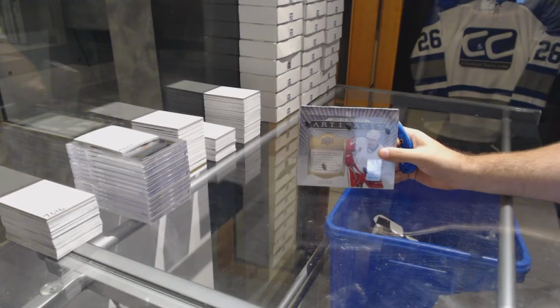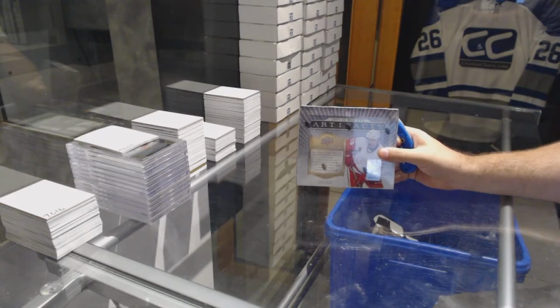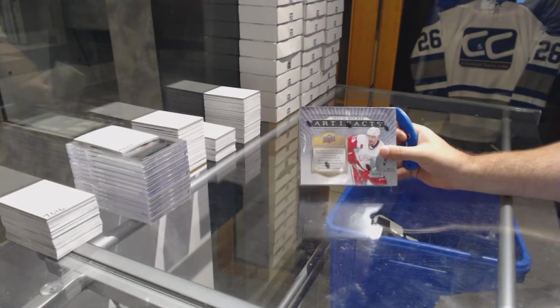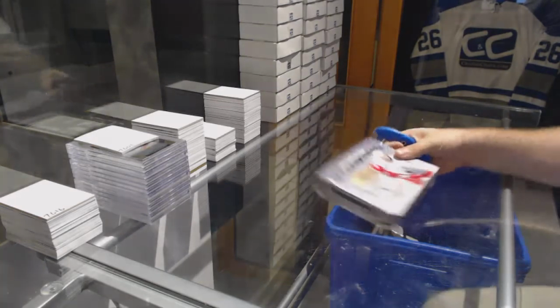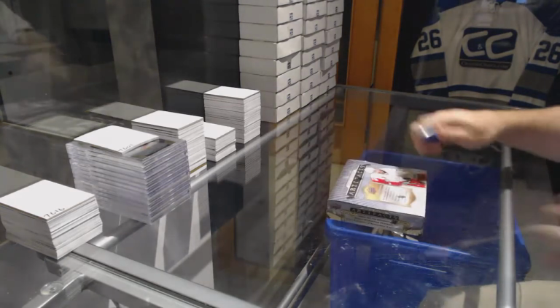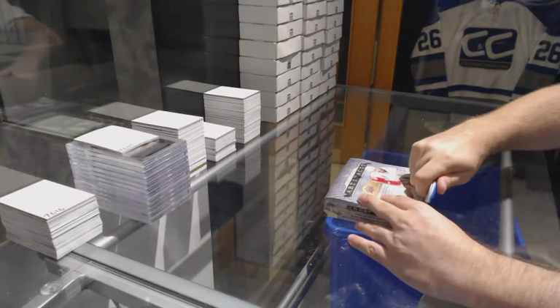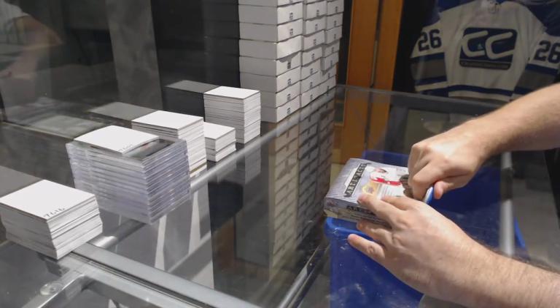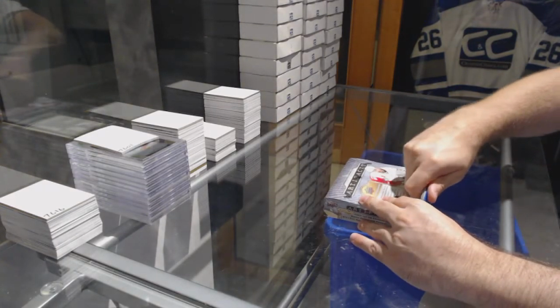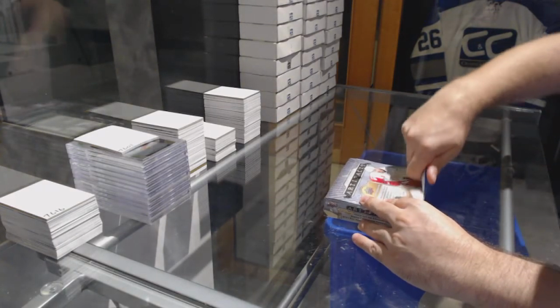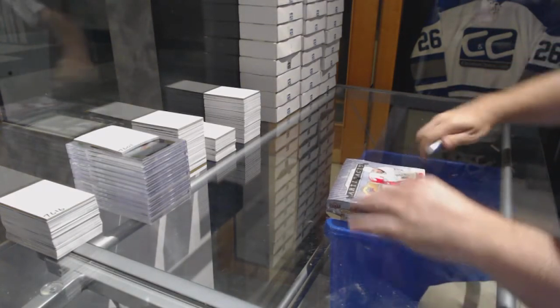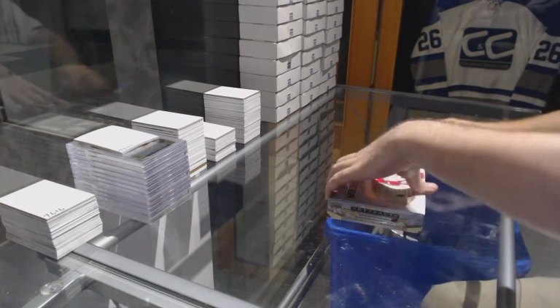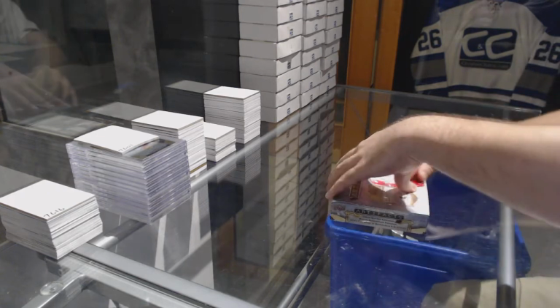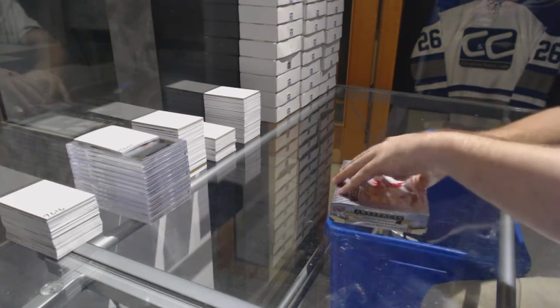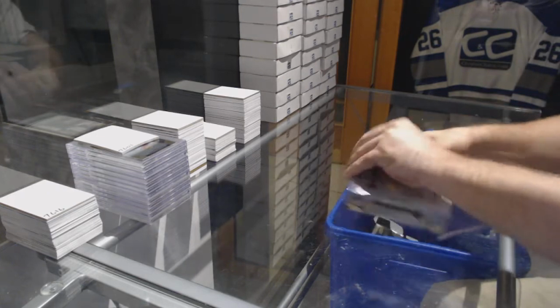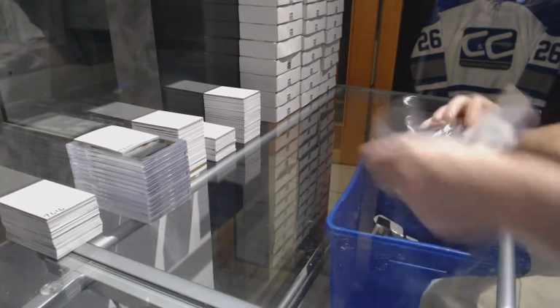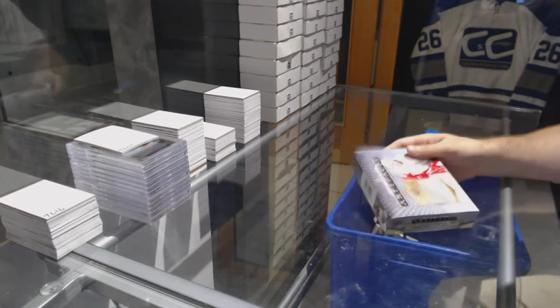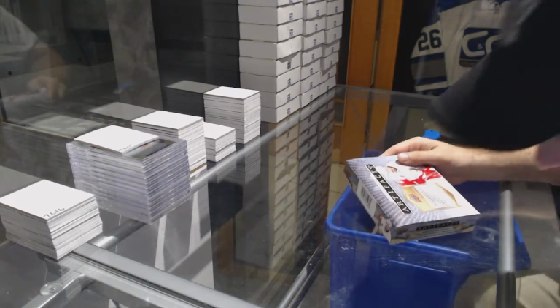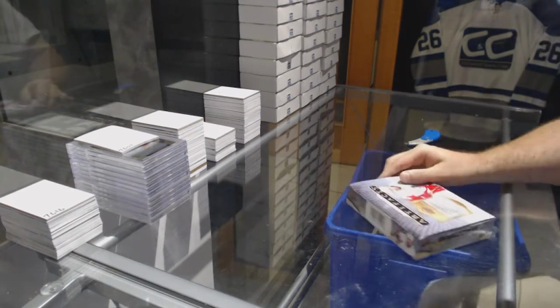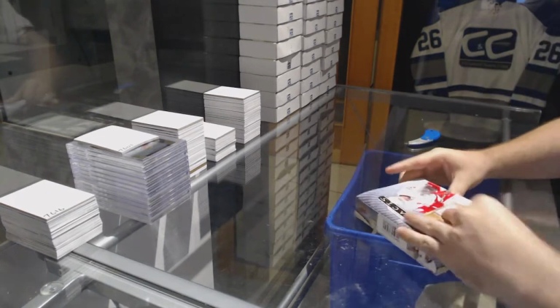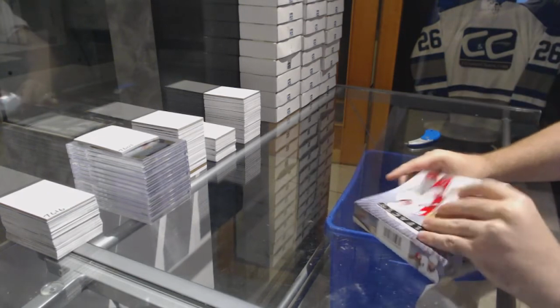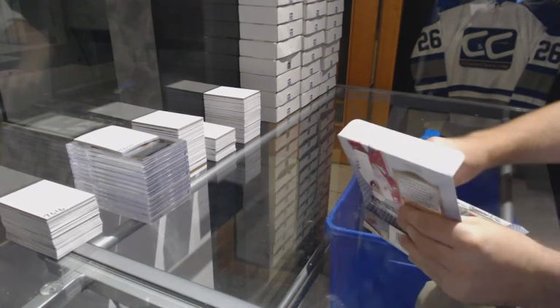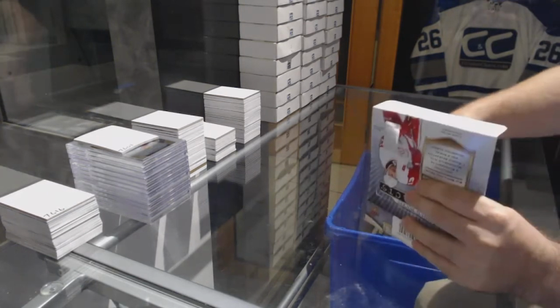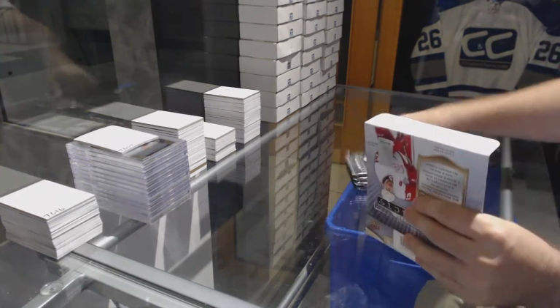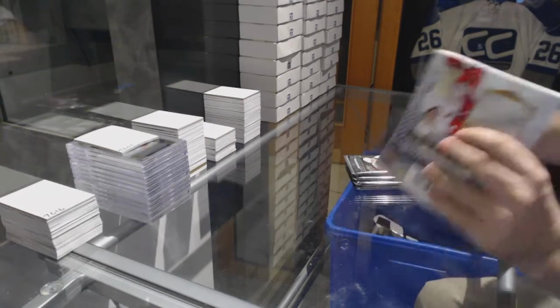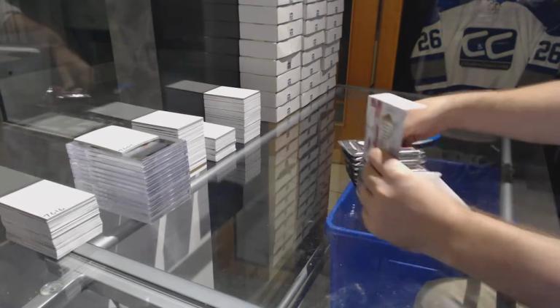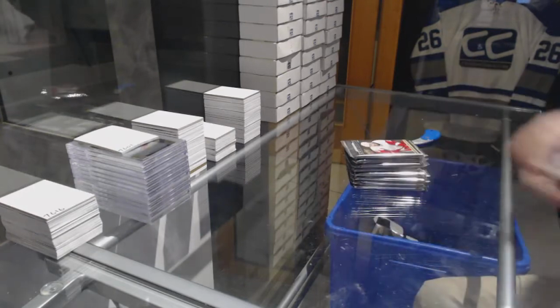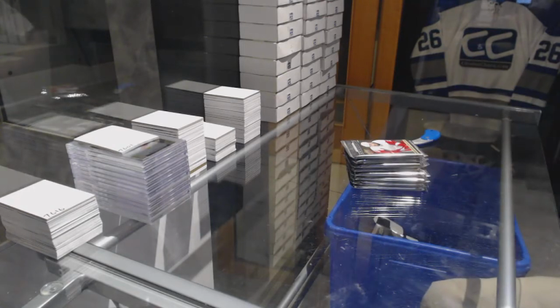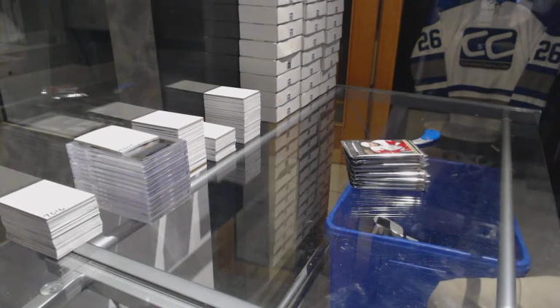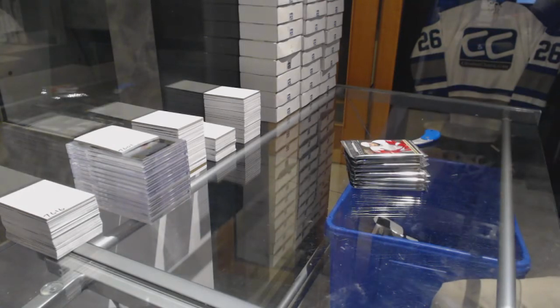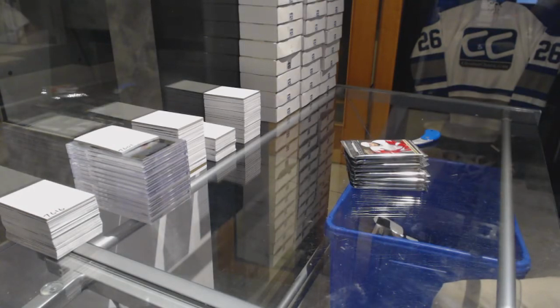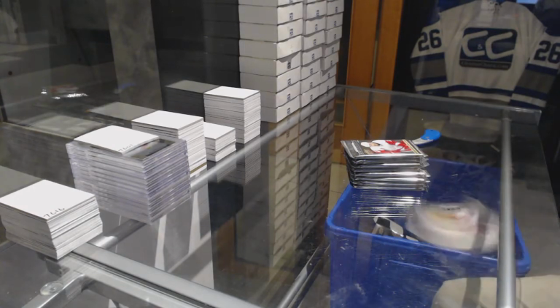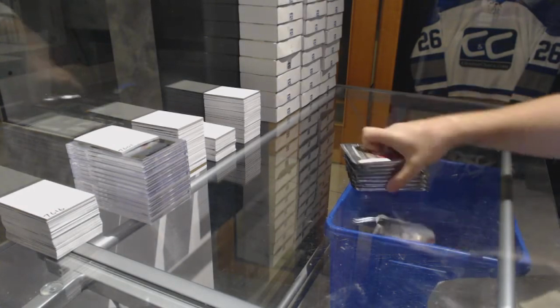Here we go. McDavid97's box of 1516 artifacts. Again, folks, I will be on literally and then just off. So good luck.